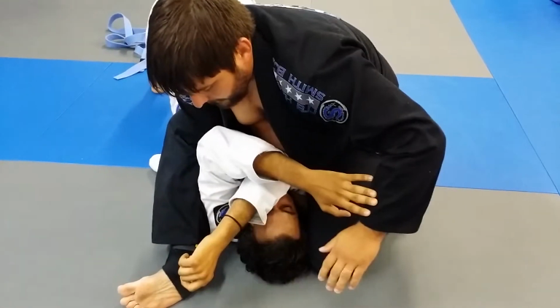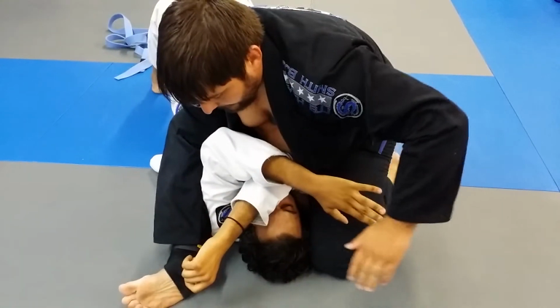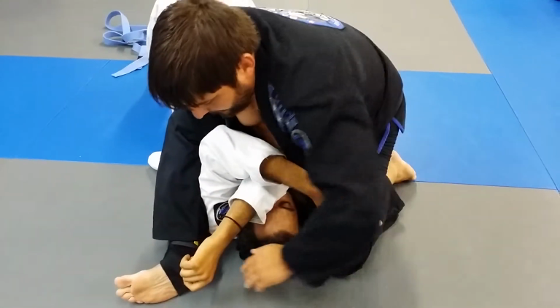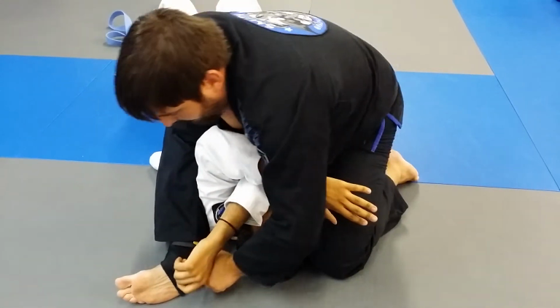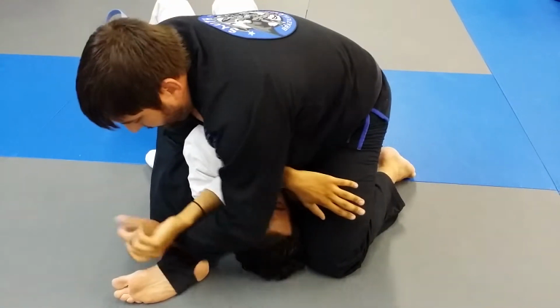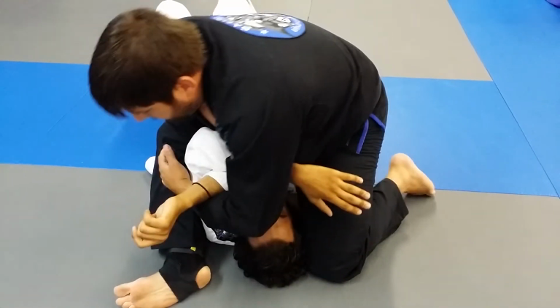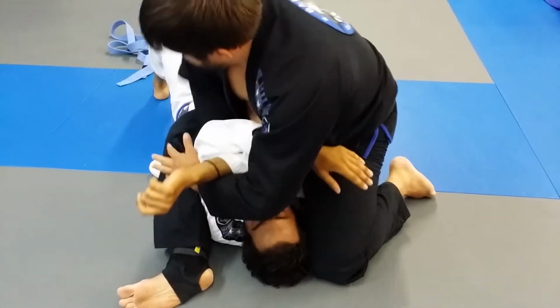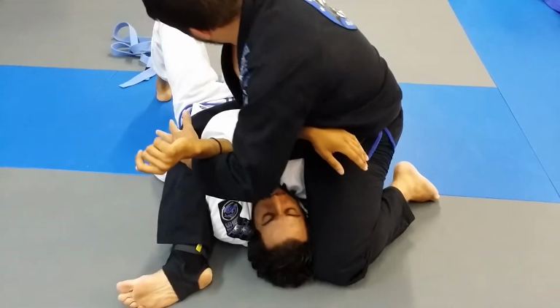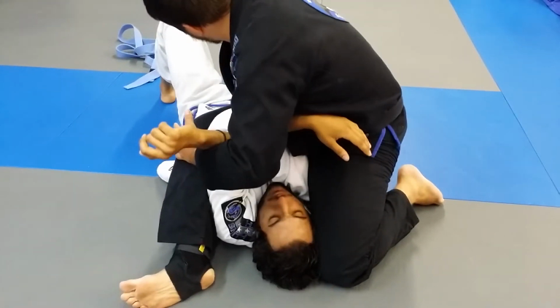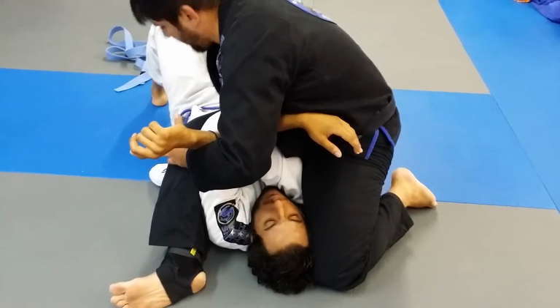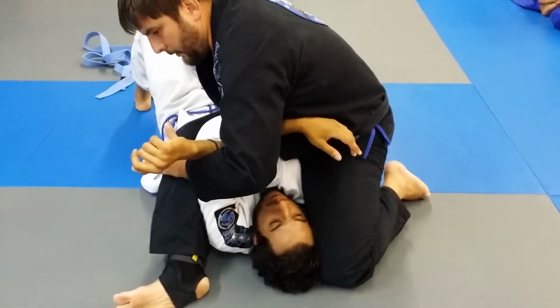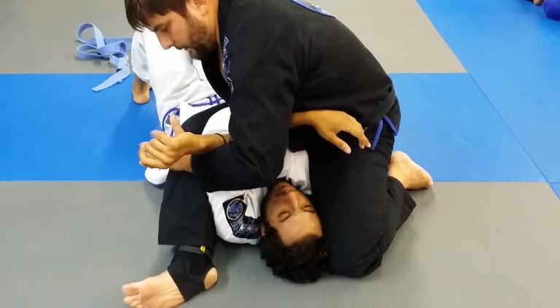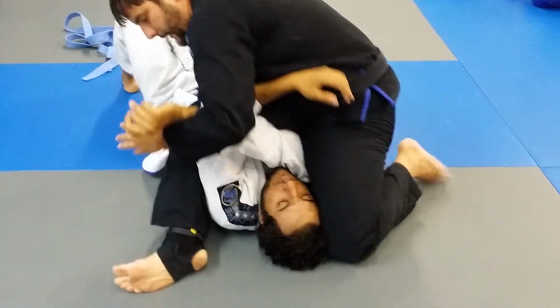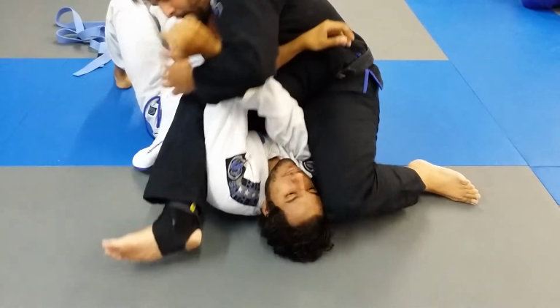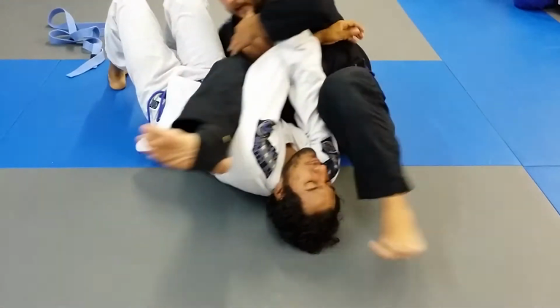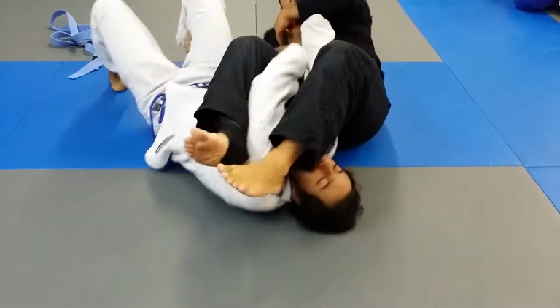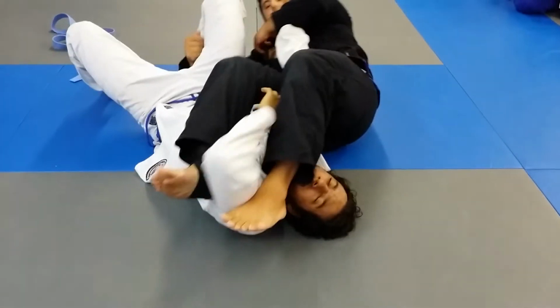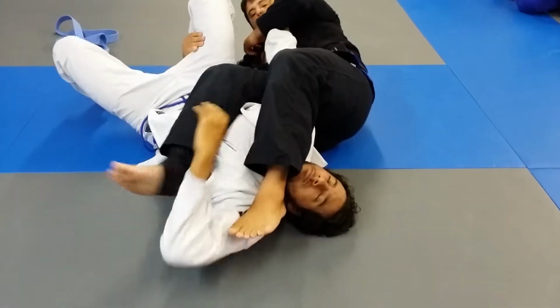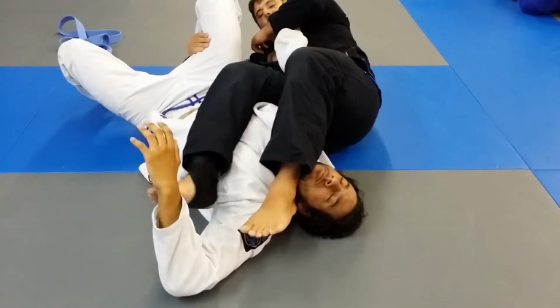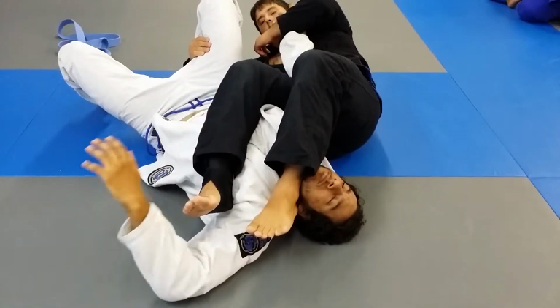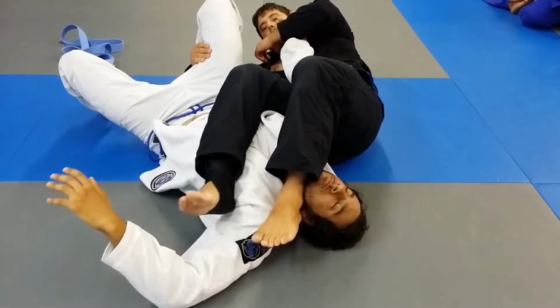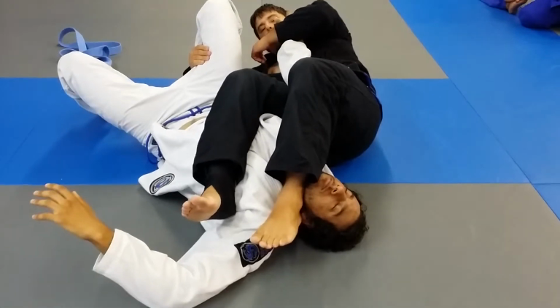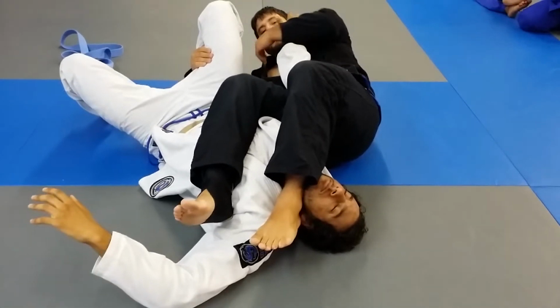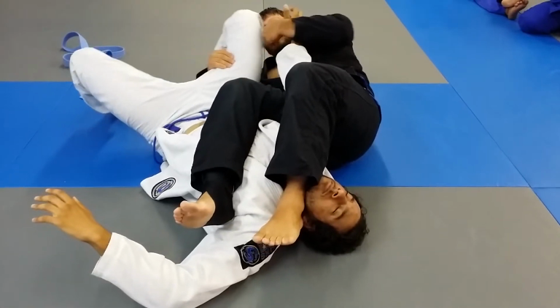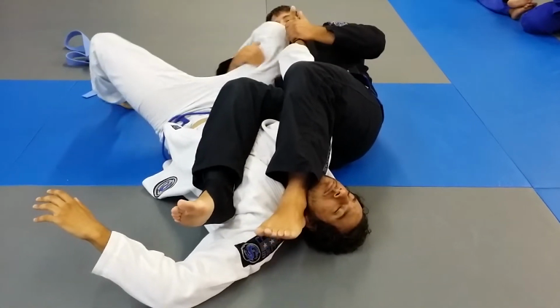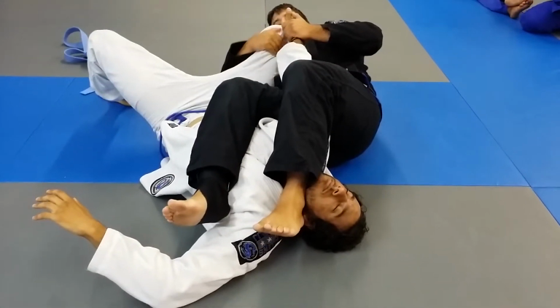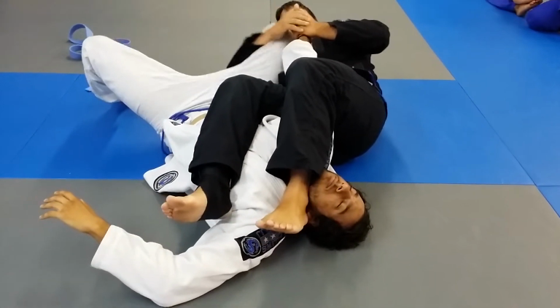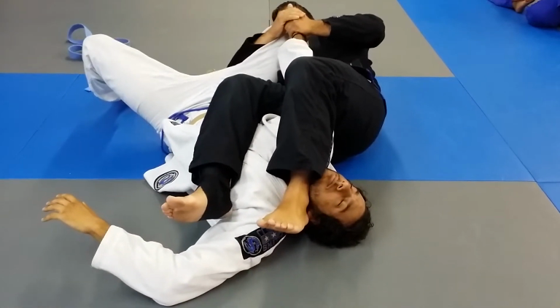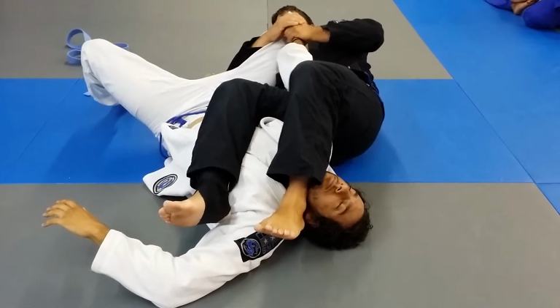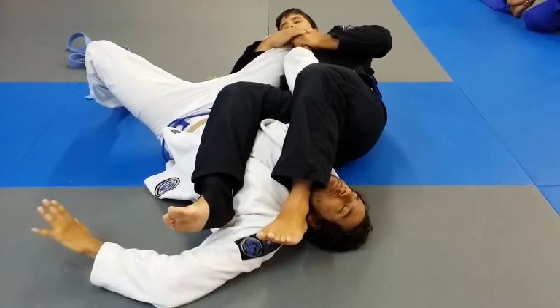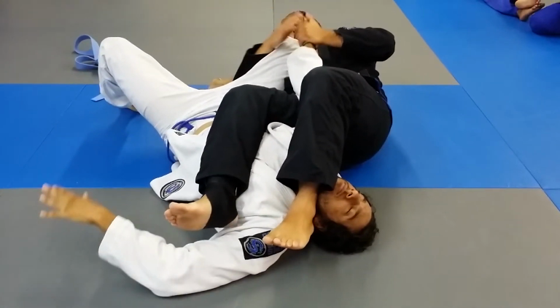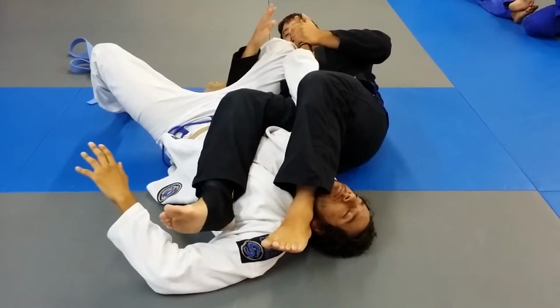So now what I'm going to do: slide my arm underneath, pass my arm here, holding his leg, pass my leg over his head, keep my legs together, squeeze, holding his wrist down, hugging his leg, and push.